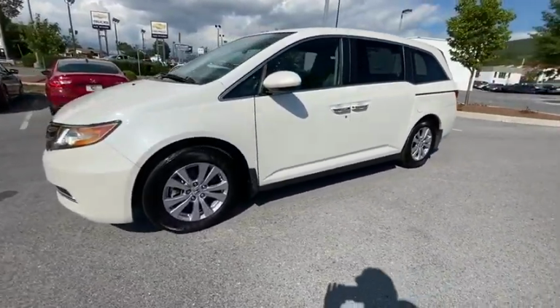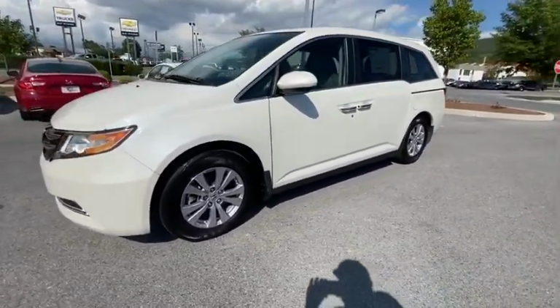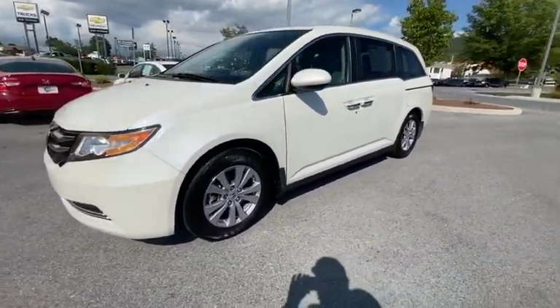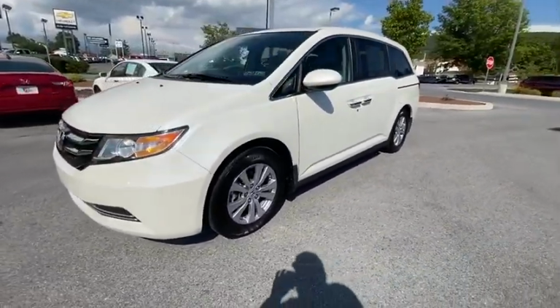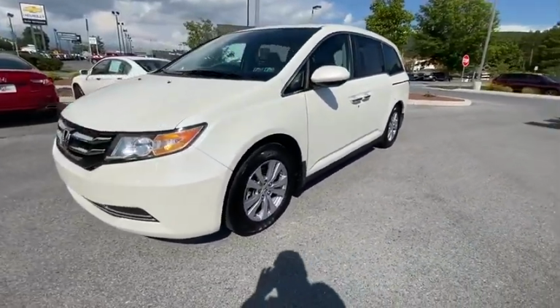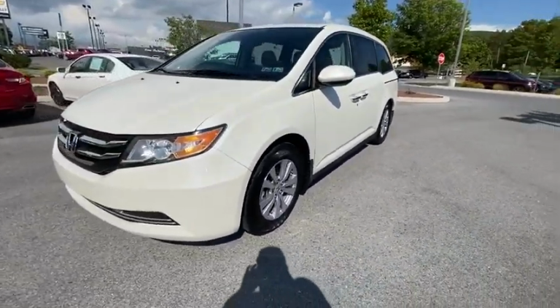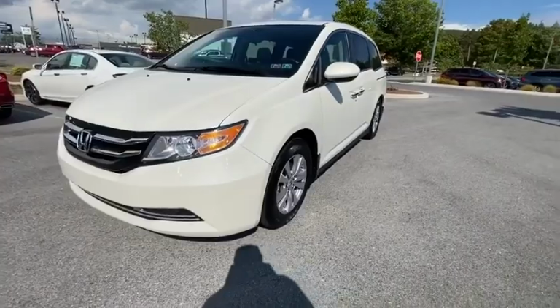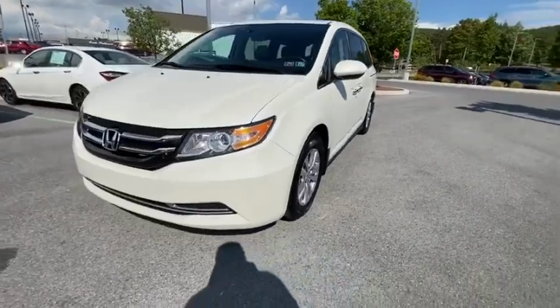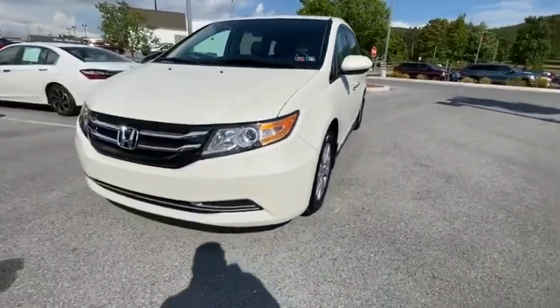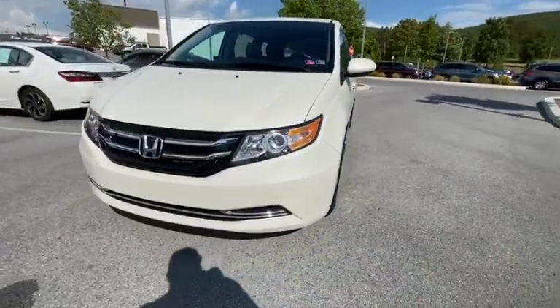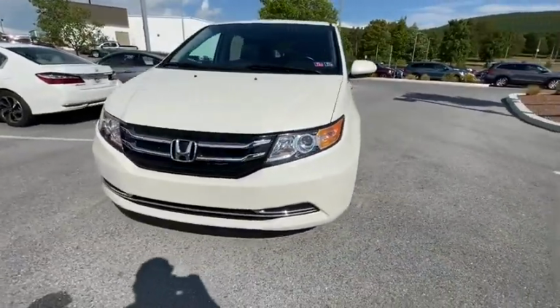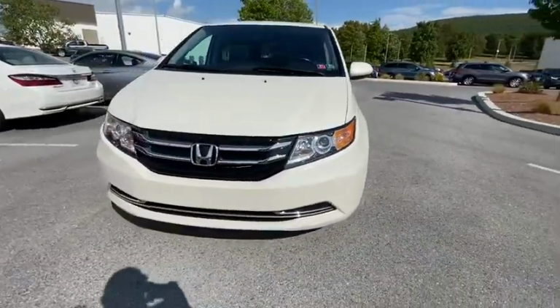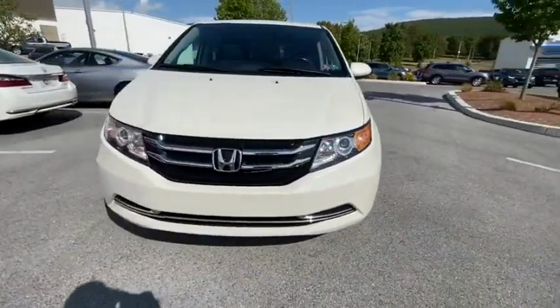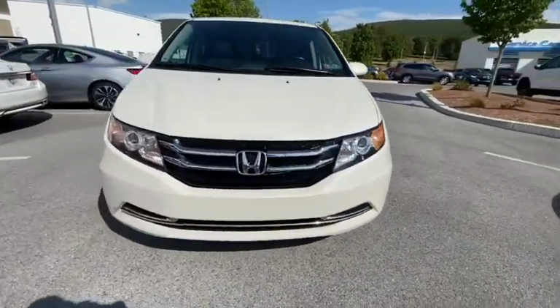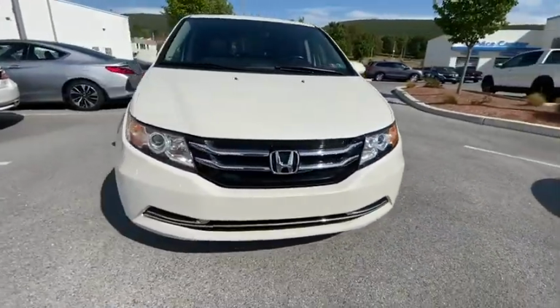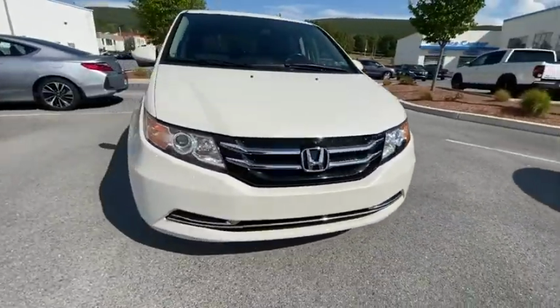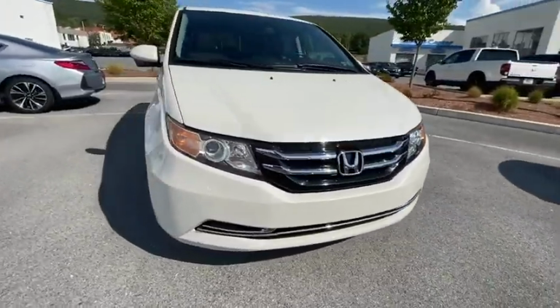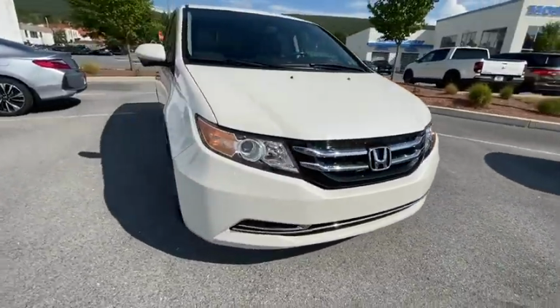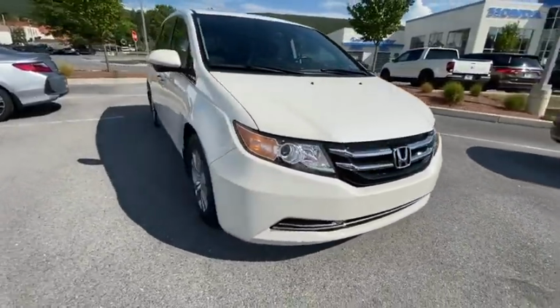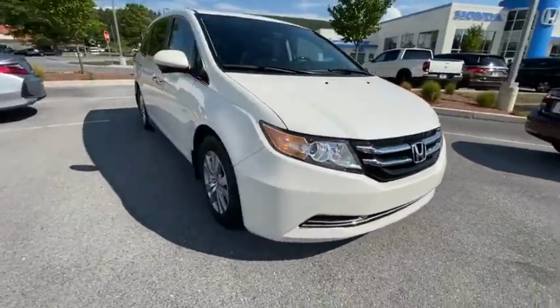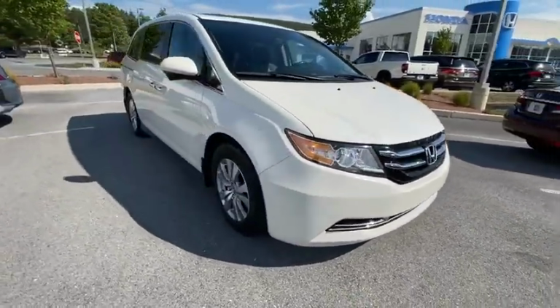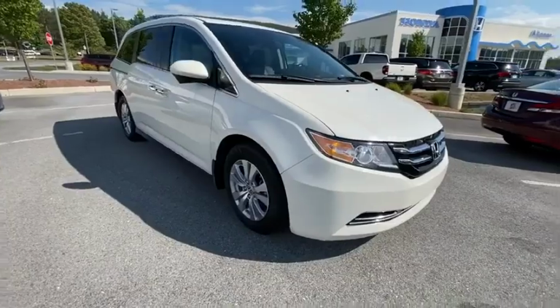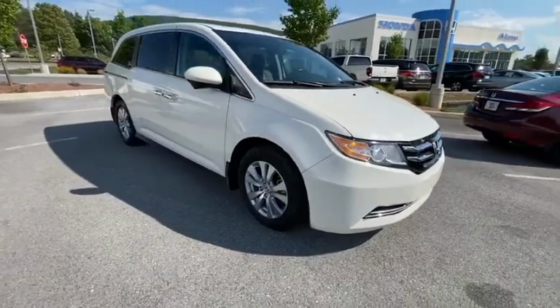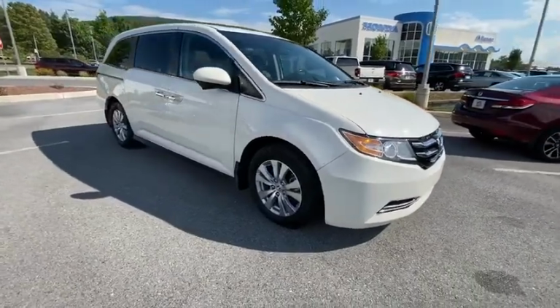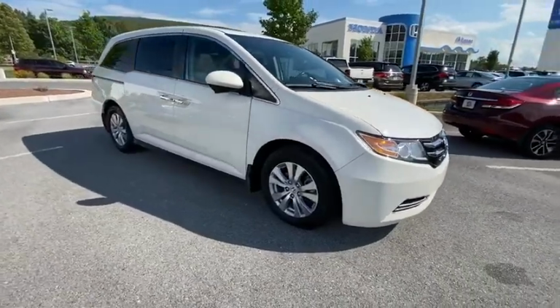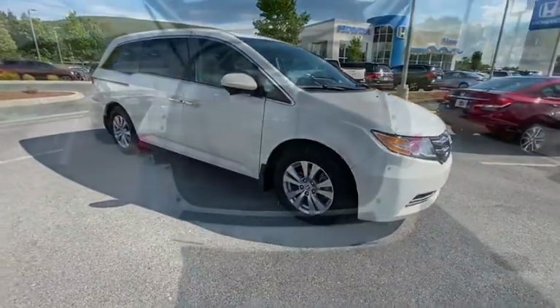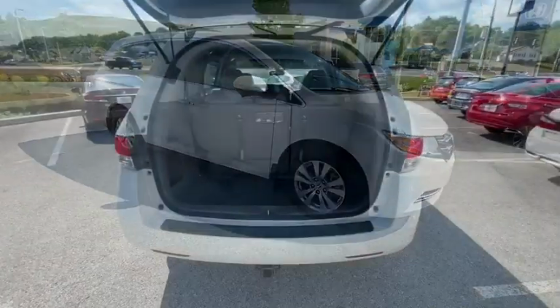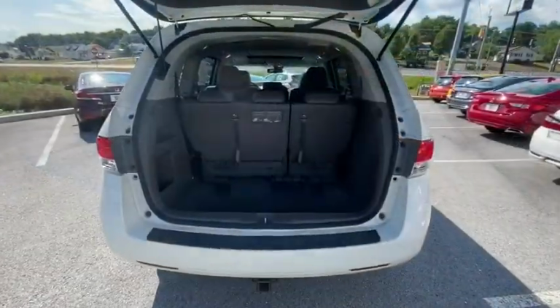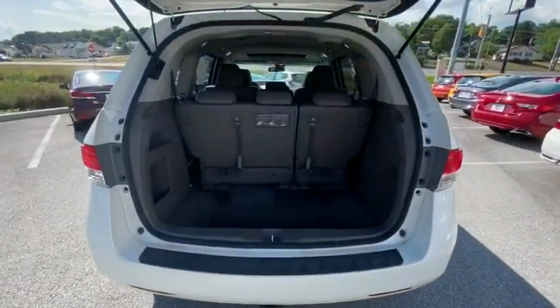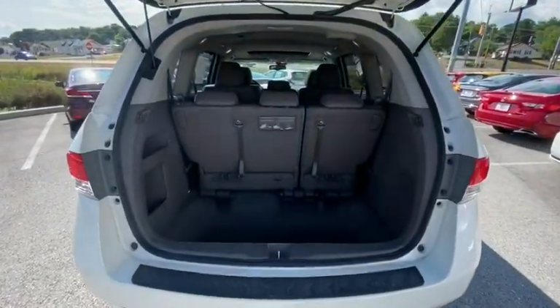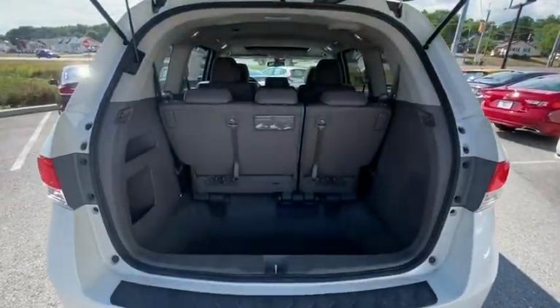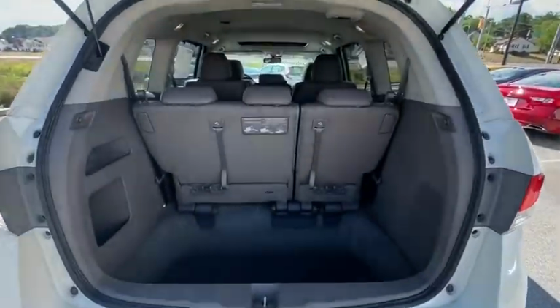Power passenger seat, traction control, power liftgate, dual airbags, leather-wrapped steering wheel, one owner, power steering, four-wheel disc brakes, rear window defroster, power windows.